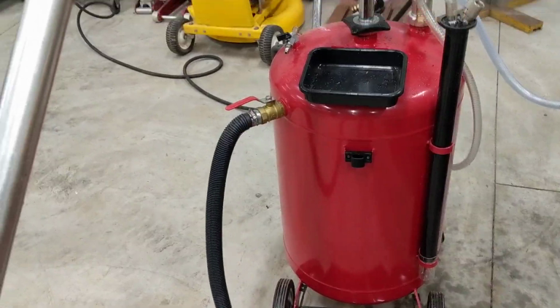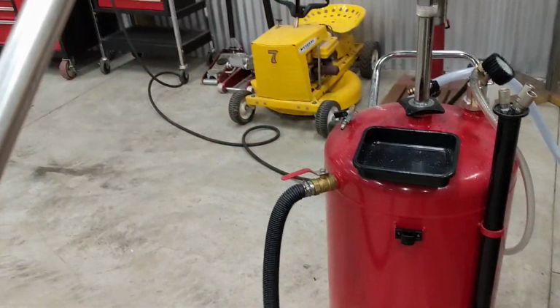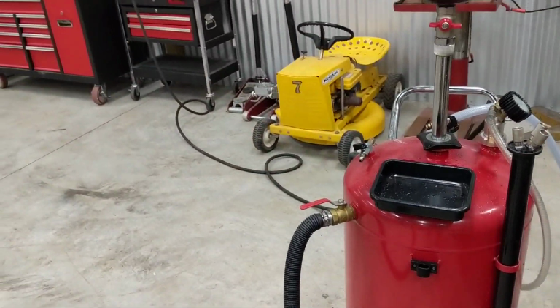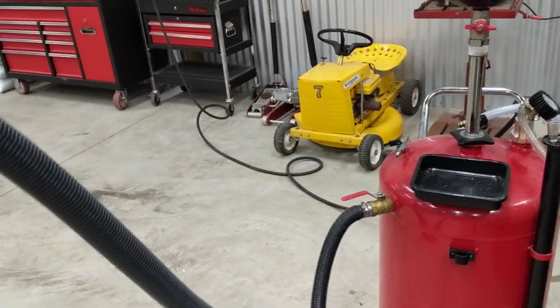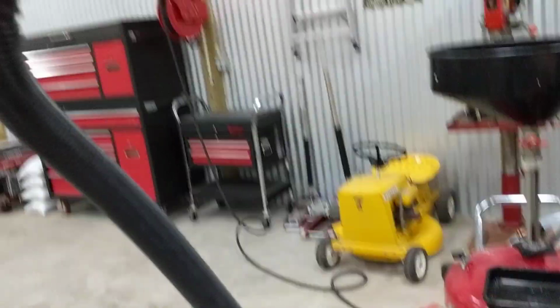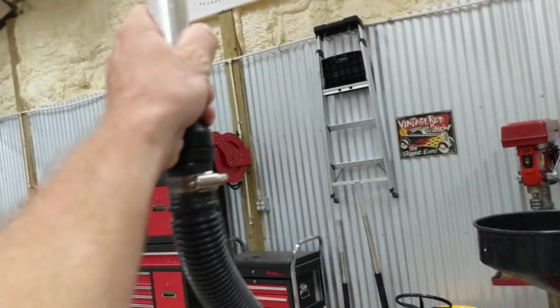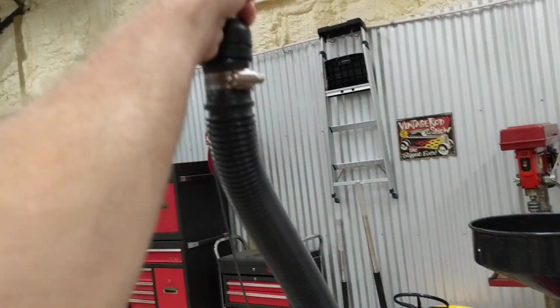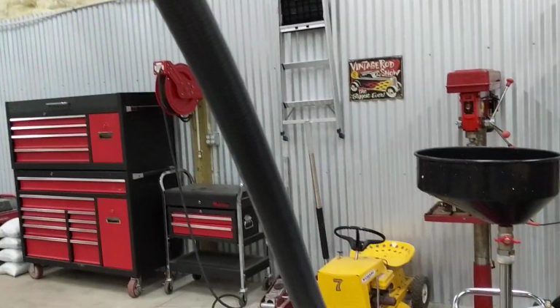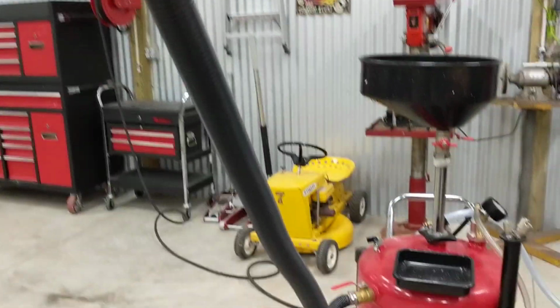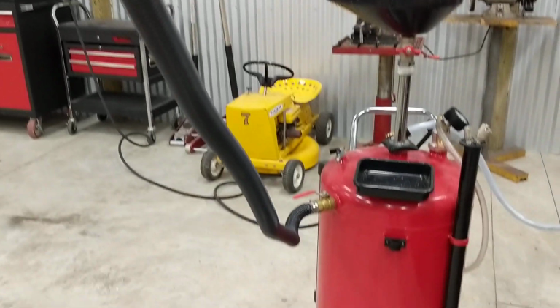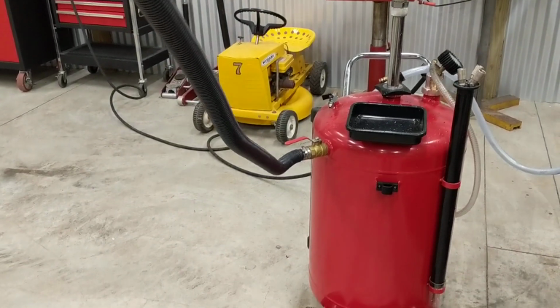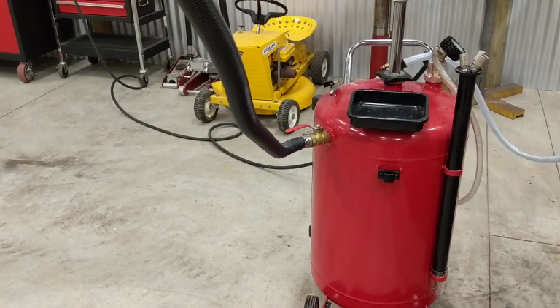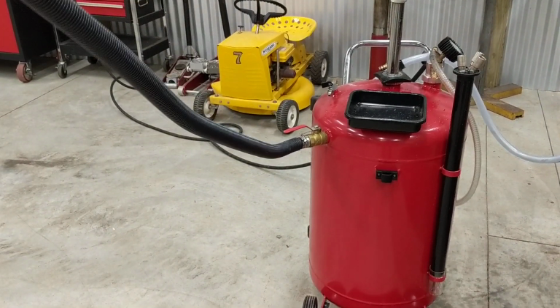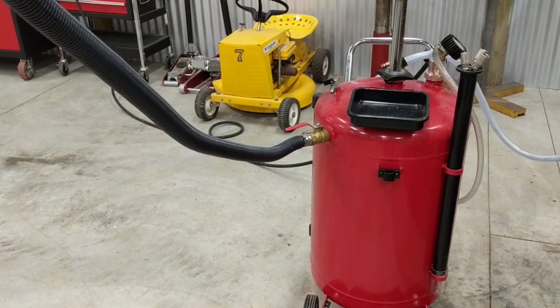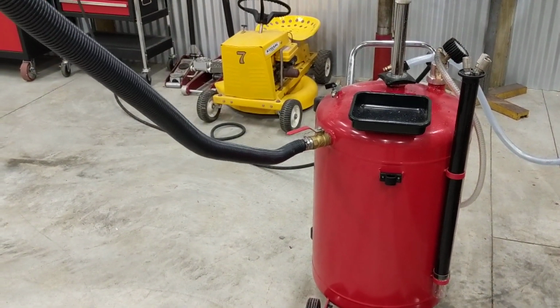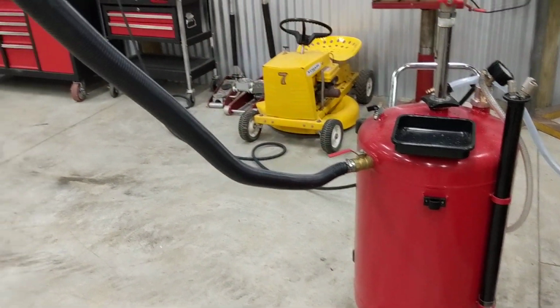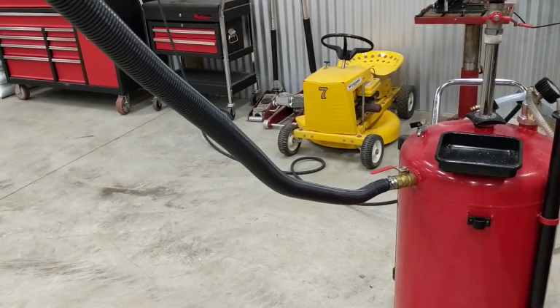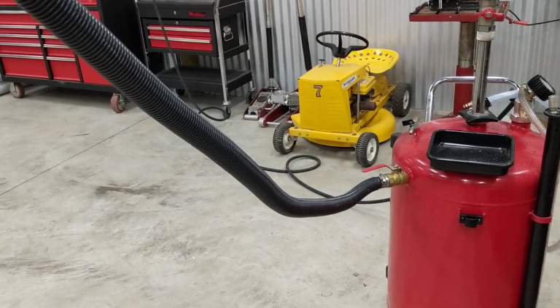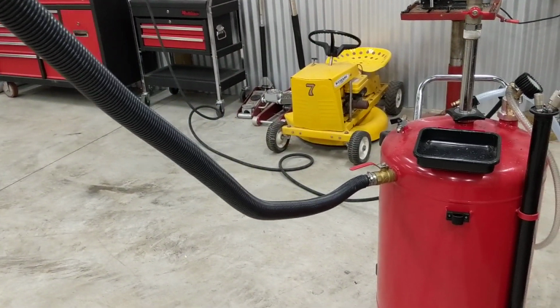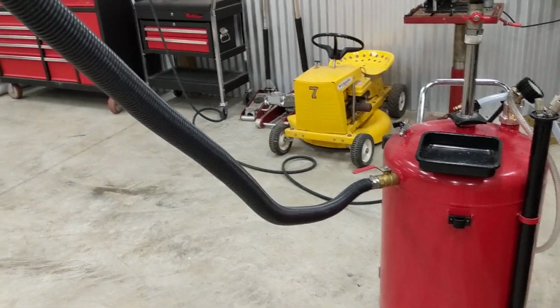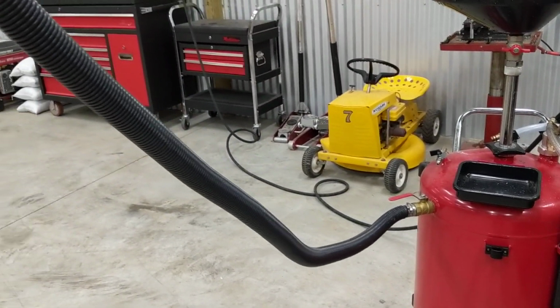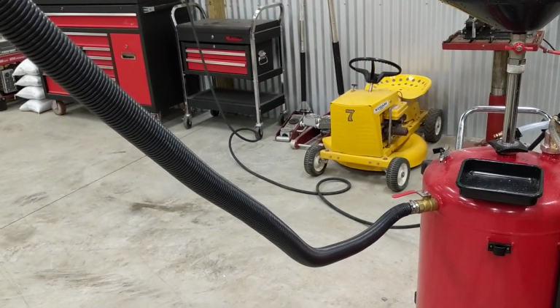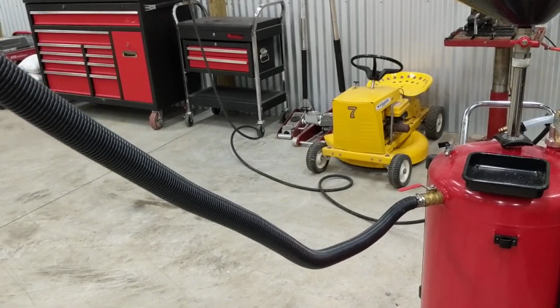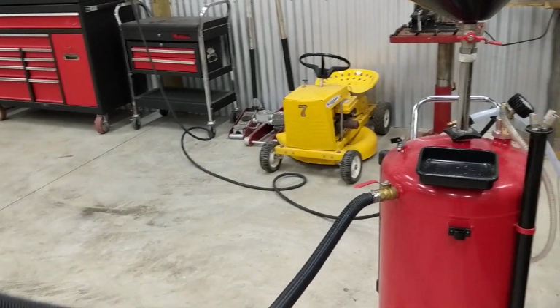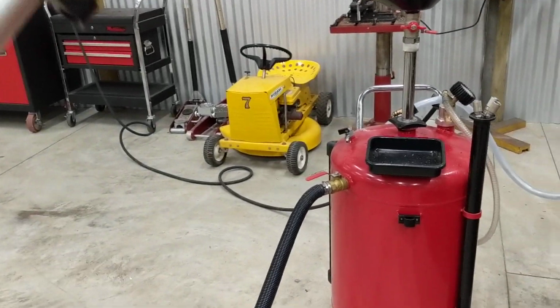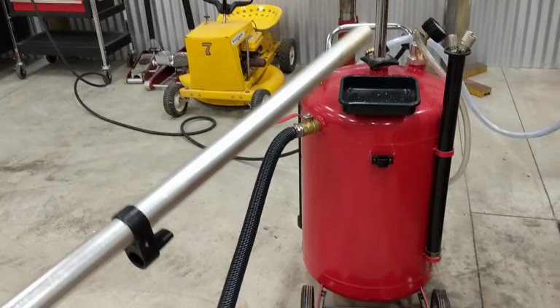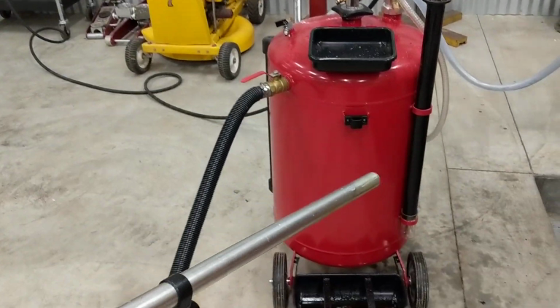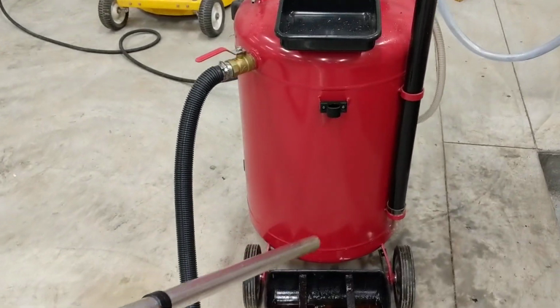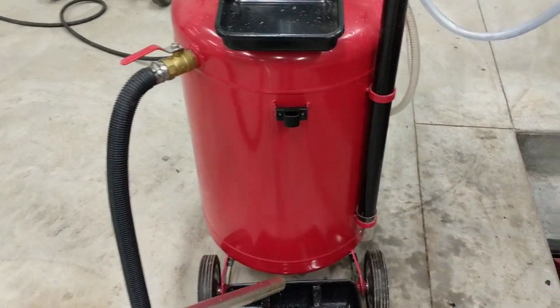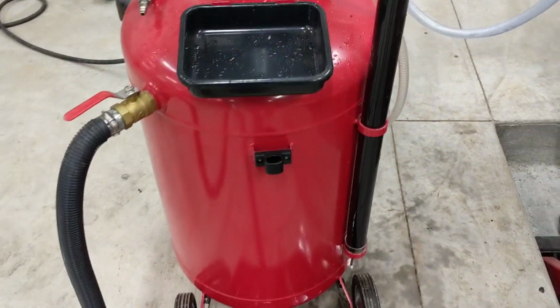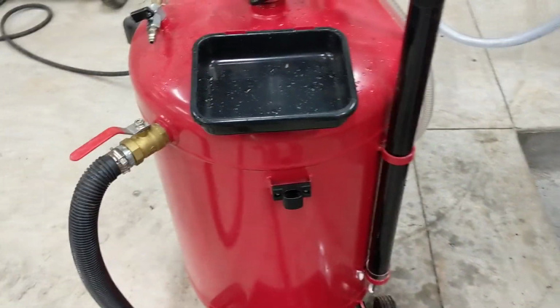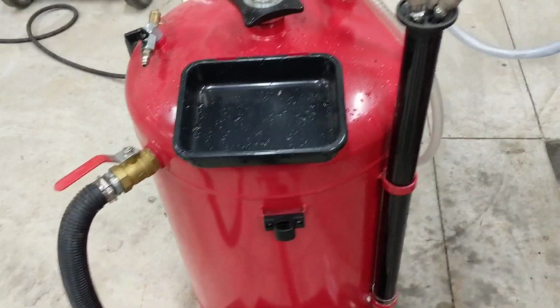It's a good idea, while it's still sucking, to hold this up in the air. Let everything that's in that line run into that tank, just to try and make sure nothing comes out by surprise.